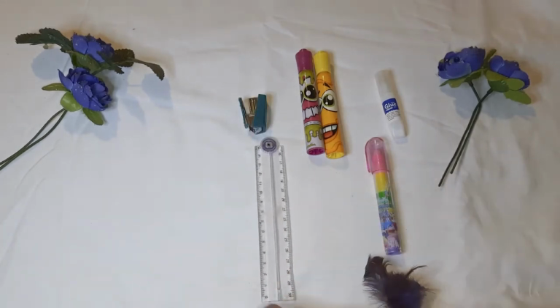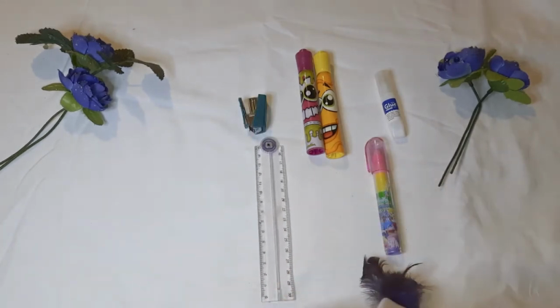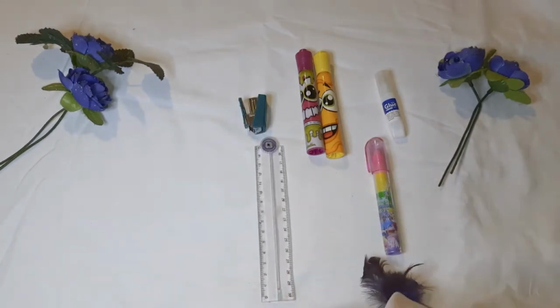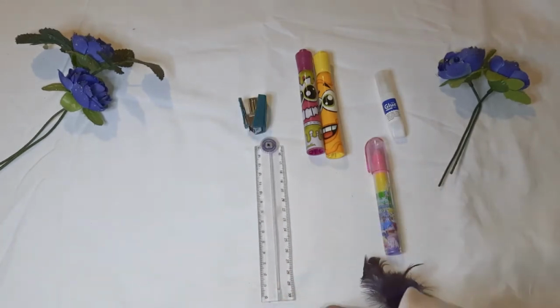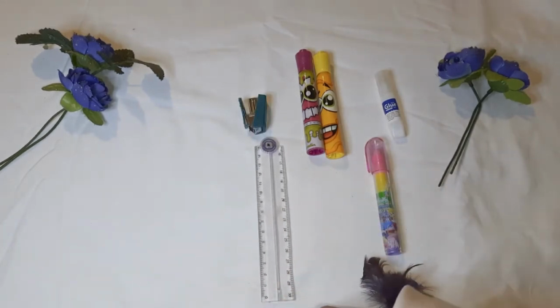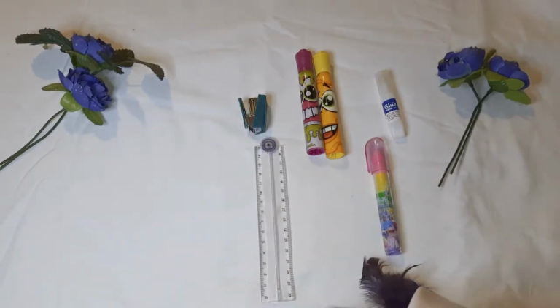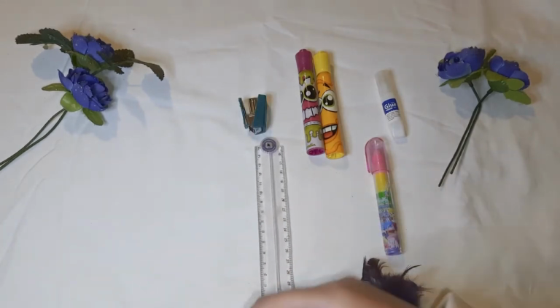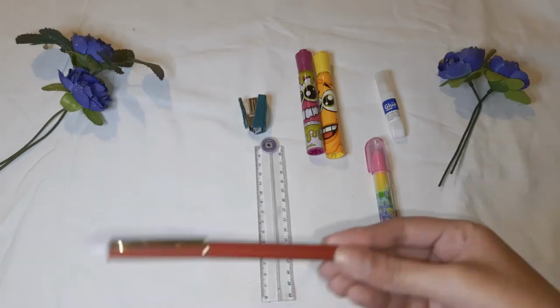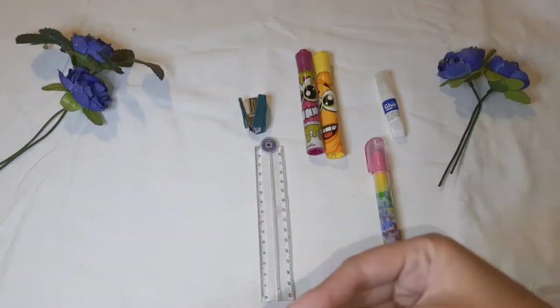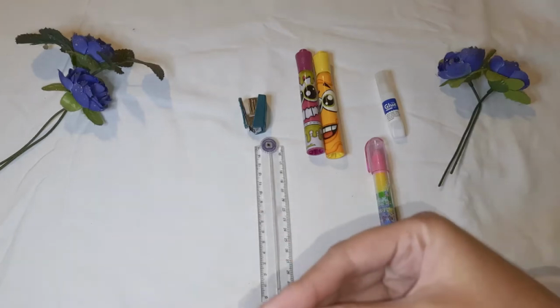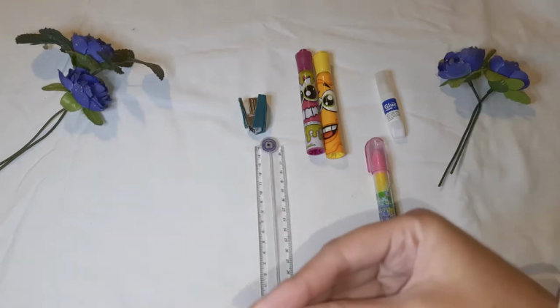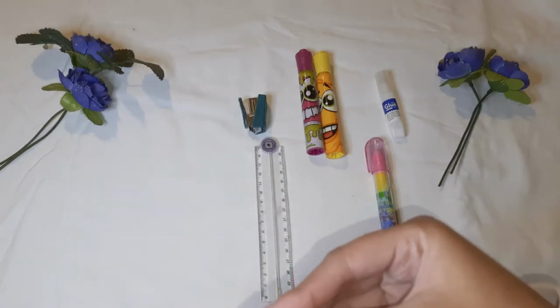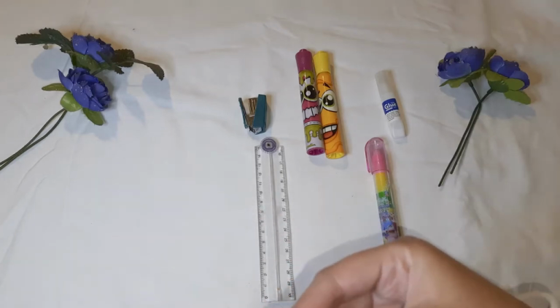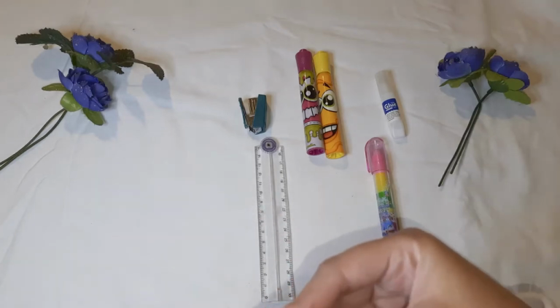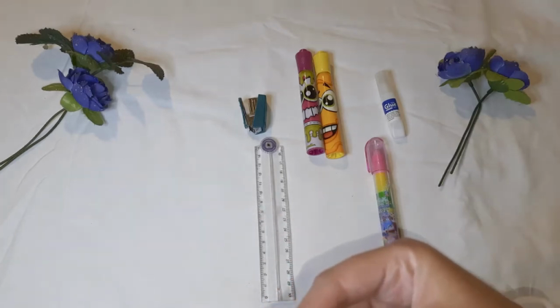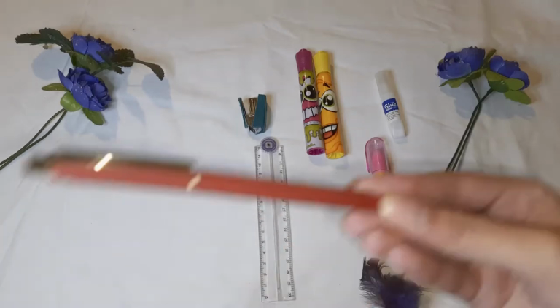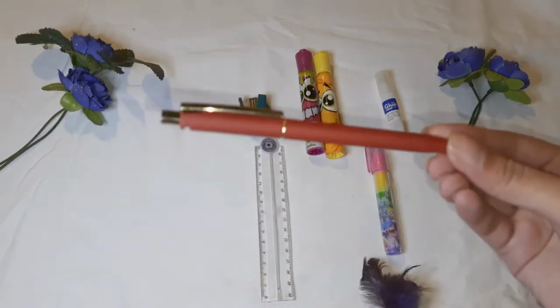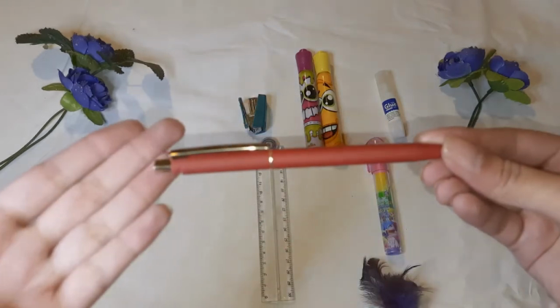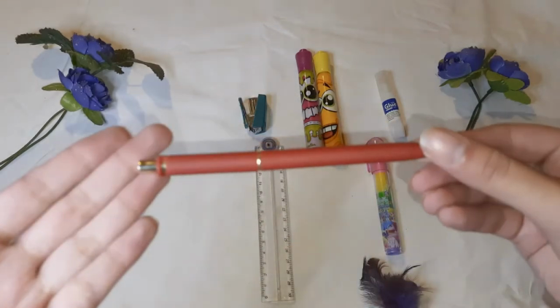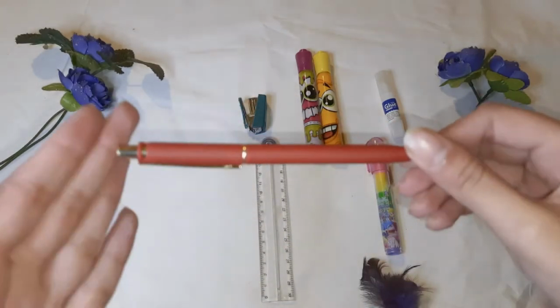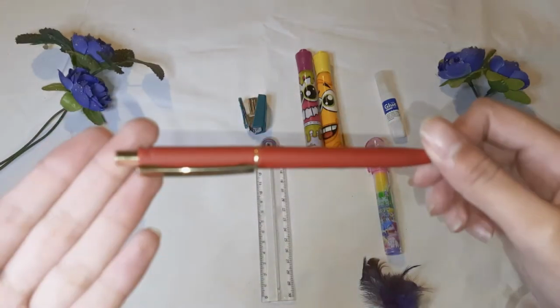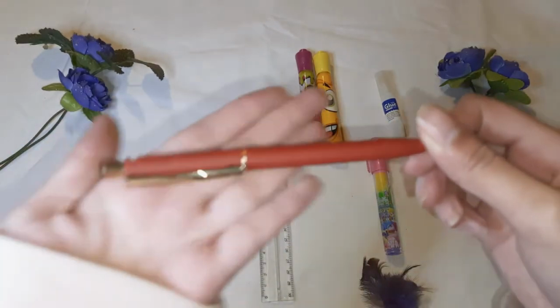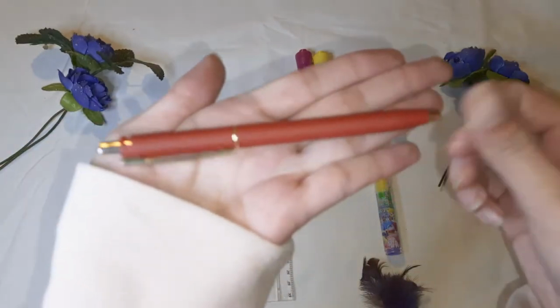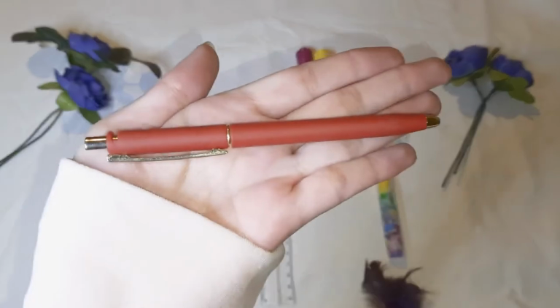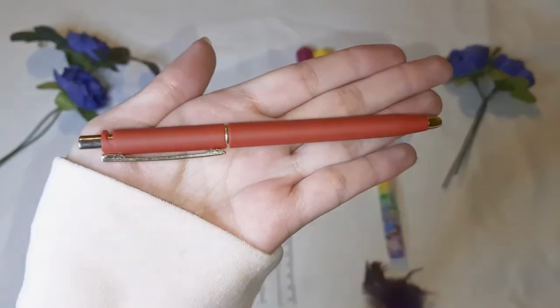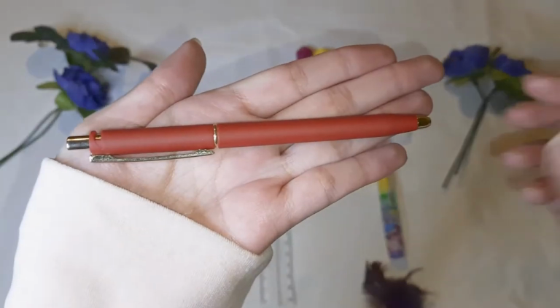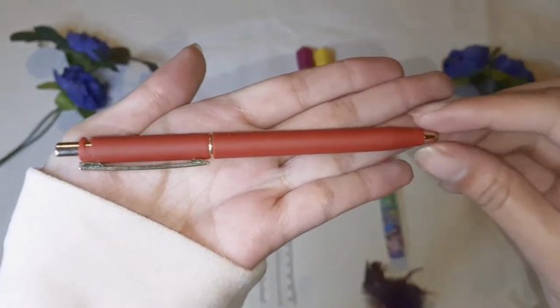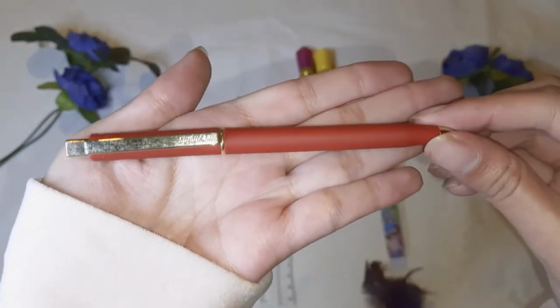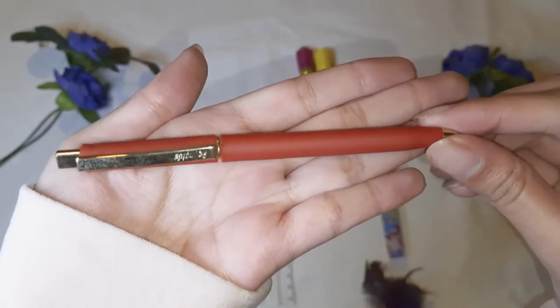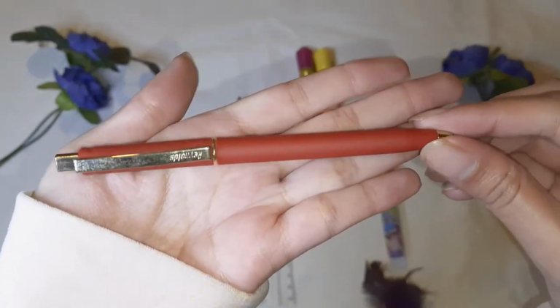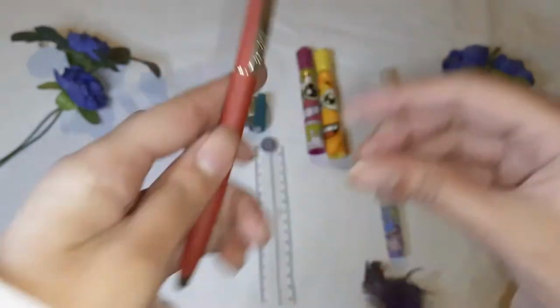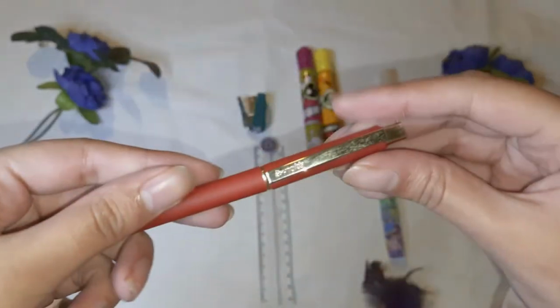Now the next thing is a normal-looking pen. I use this for doing my daily writing and everything. It's from the company Renal, as you can see.